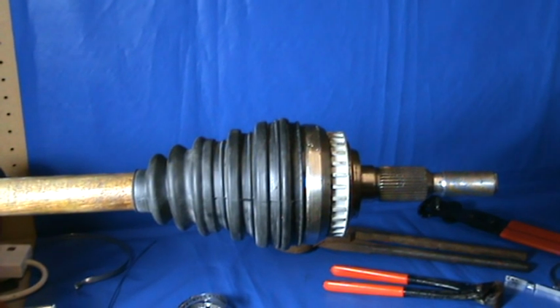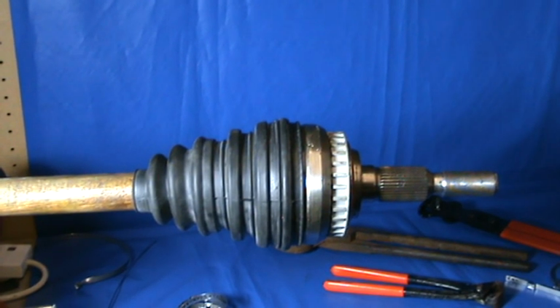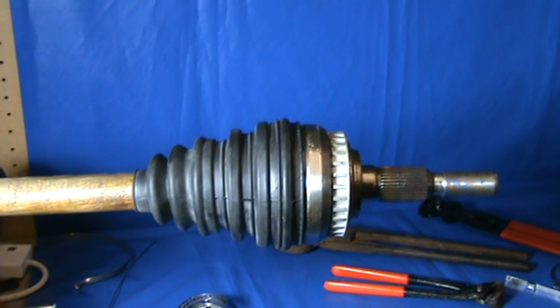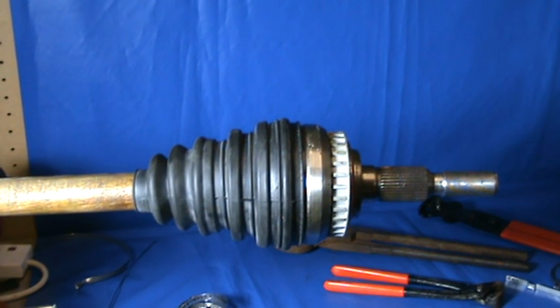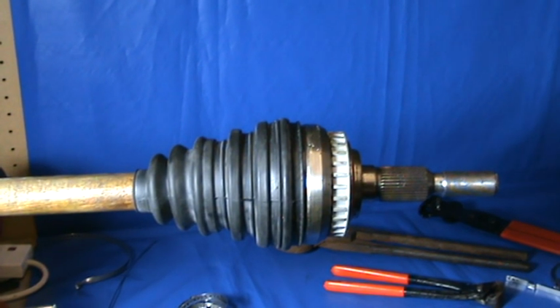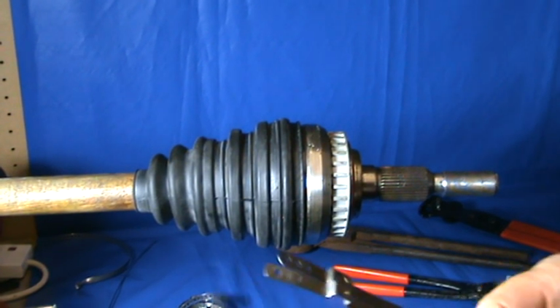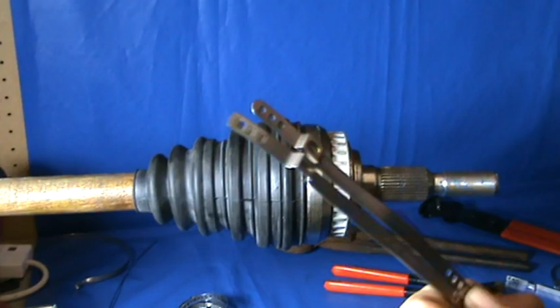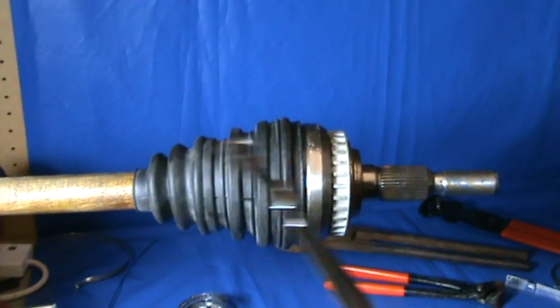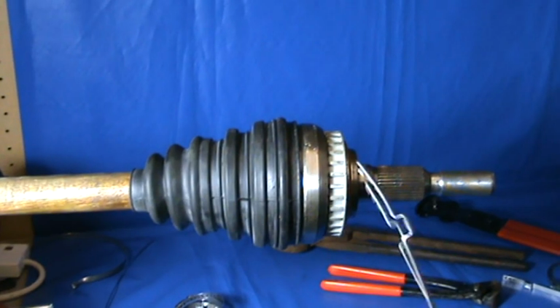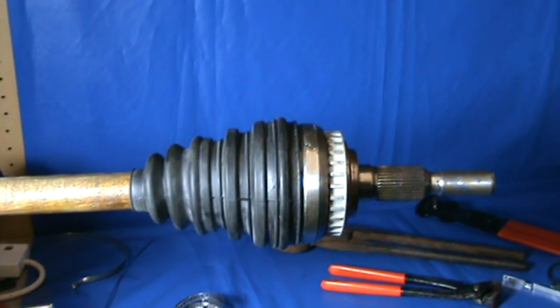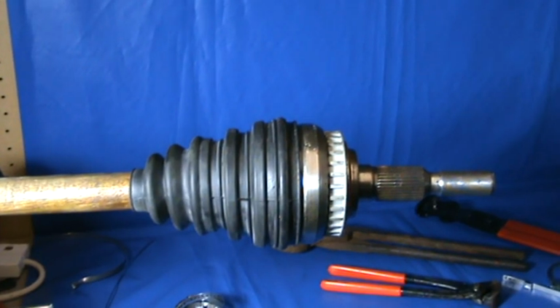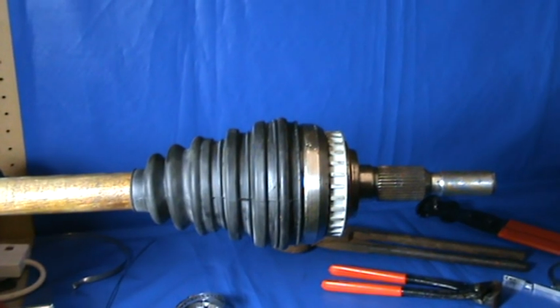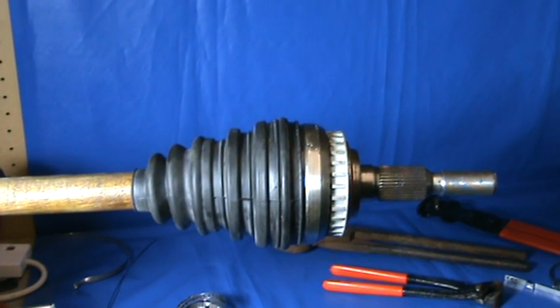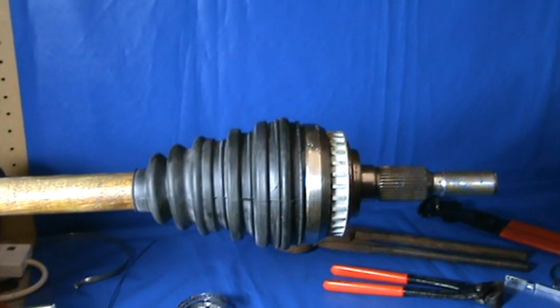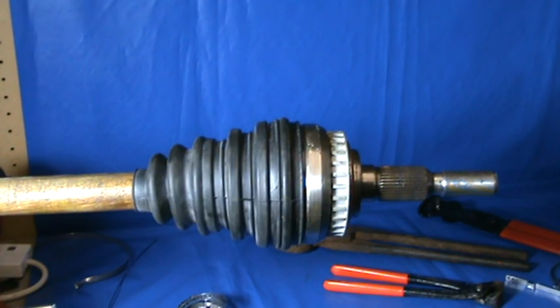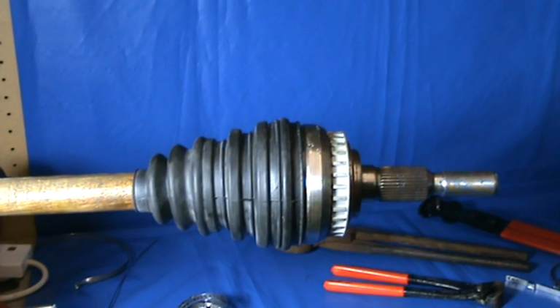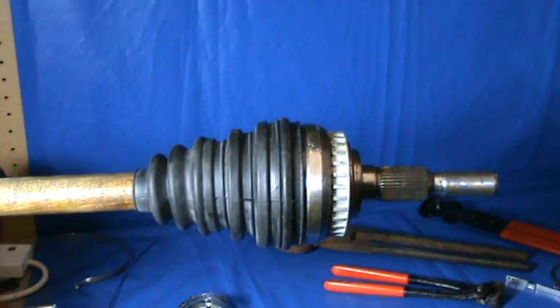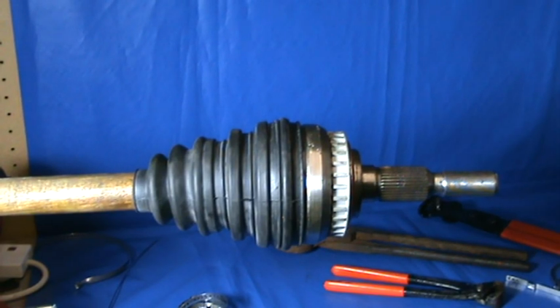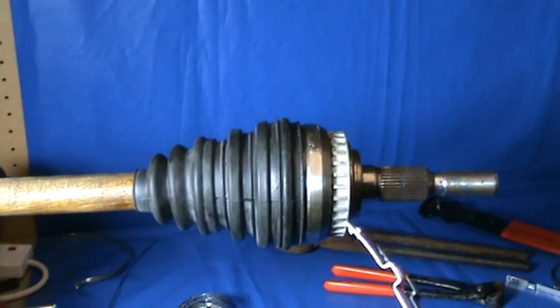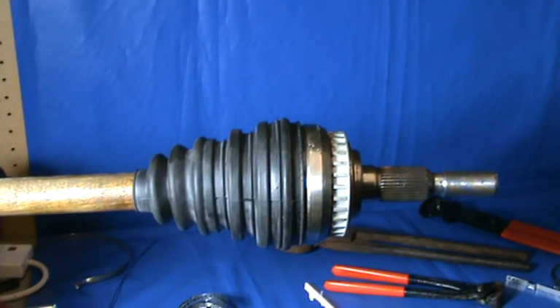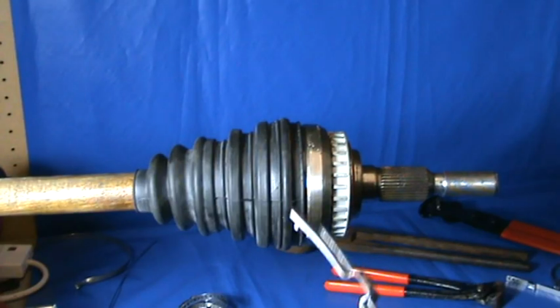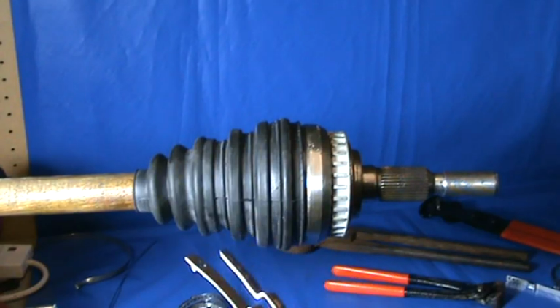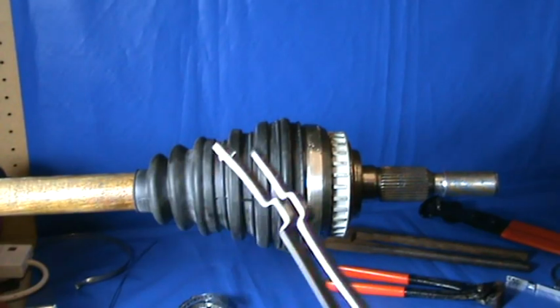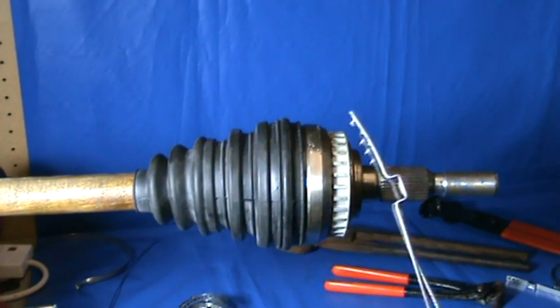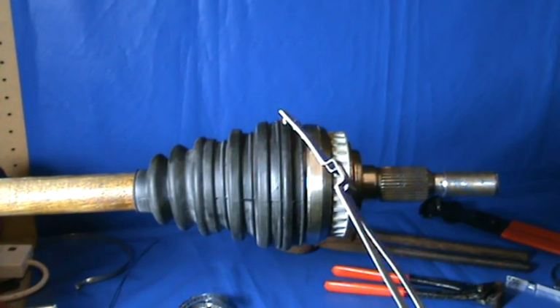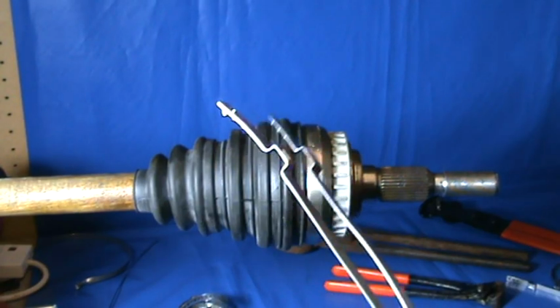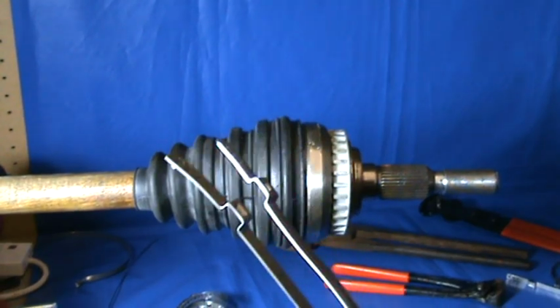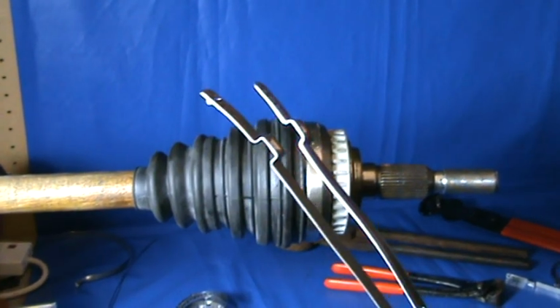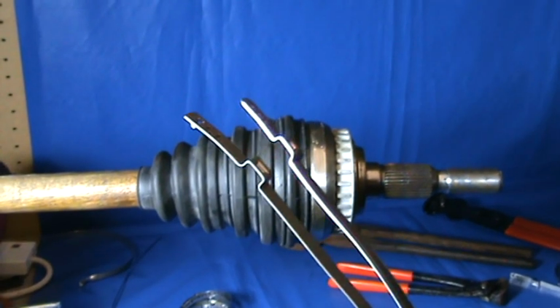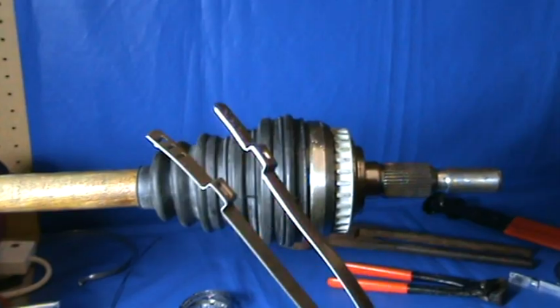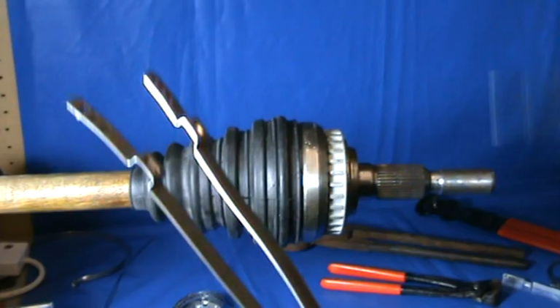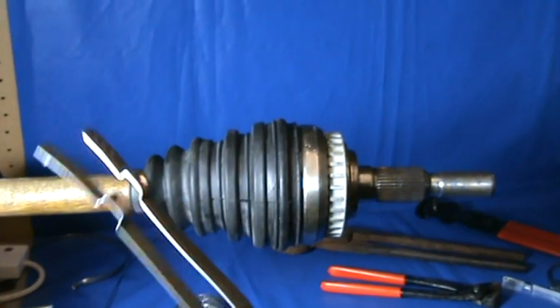This is a quick video about fitting the crimp type CV boot clips. Before we go into fitting them though, let me tell you that these things come in different qualities. The clips that come from us have the highest quality you can get. The cheaper ones — let me show you the difference.